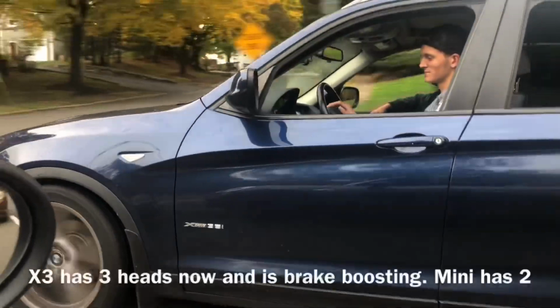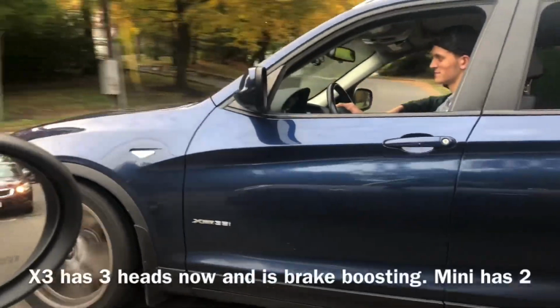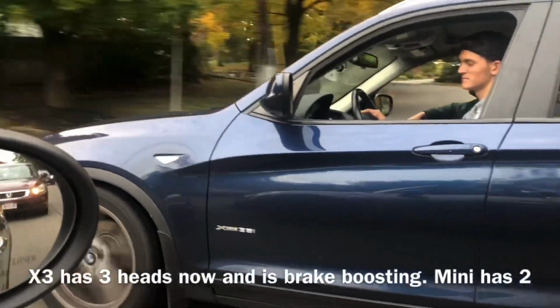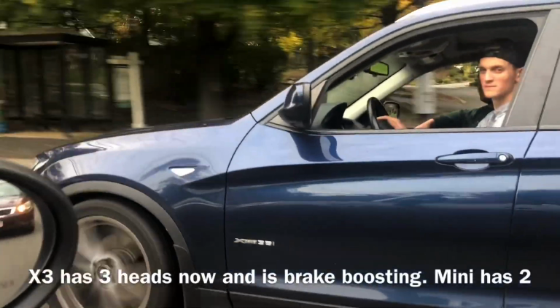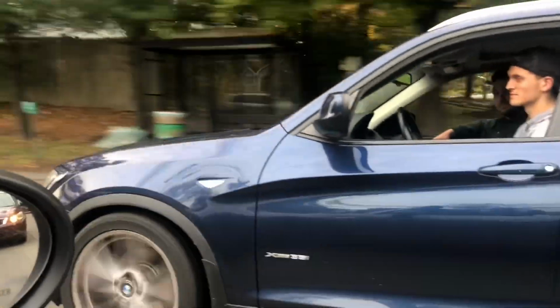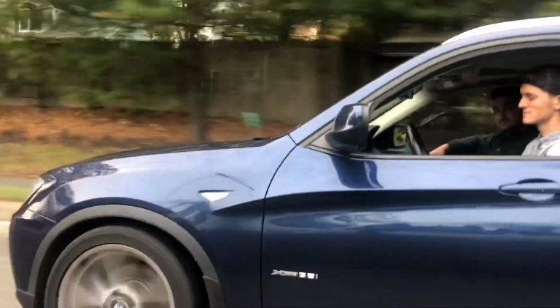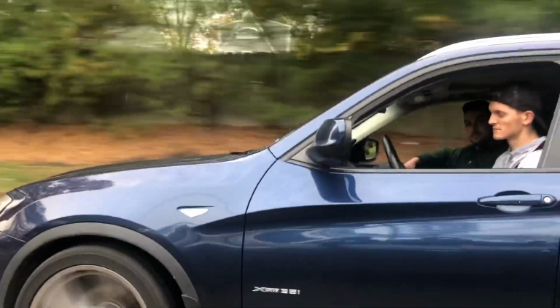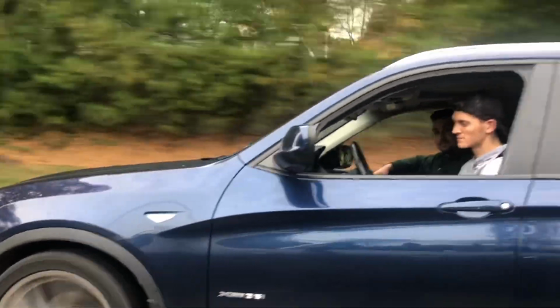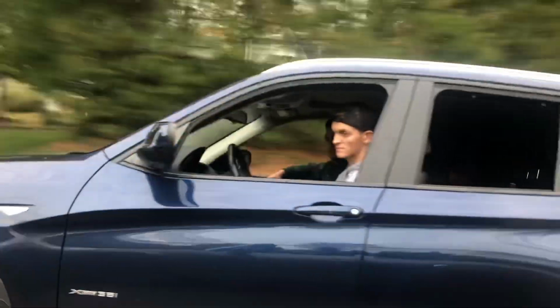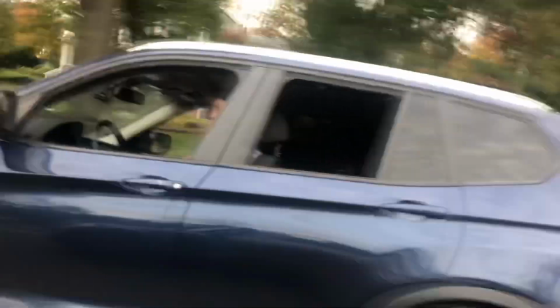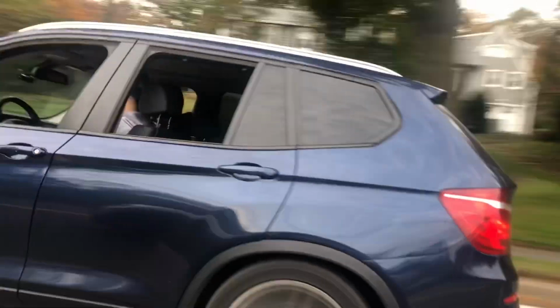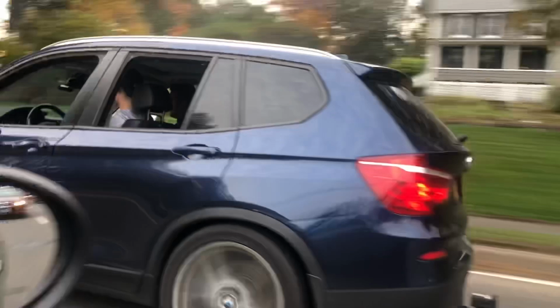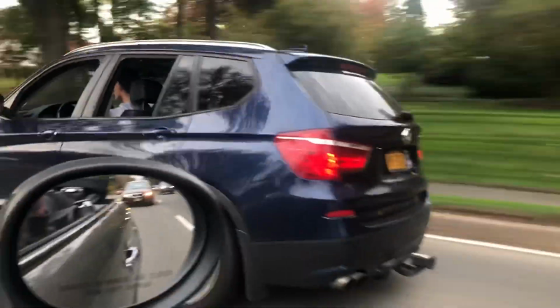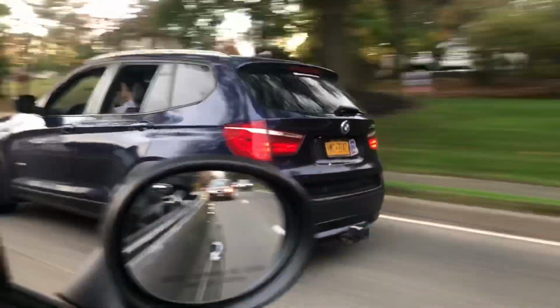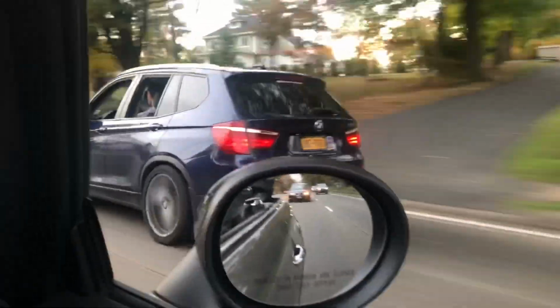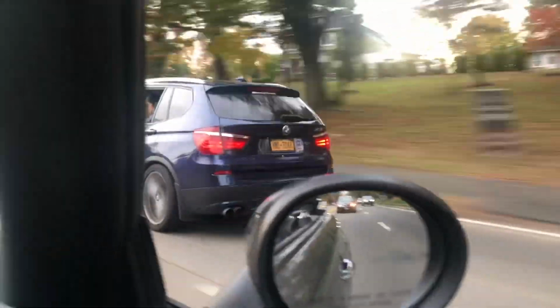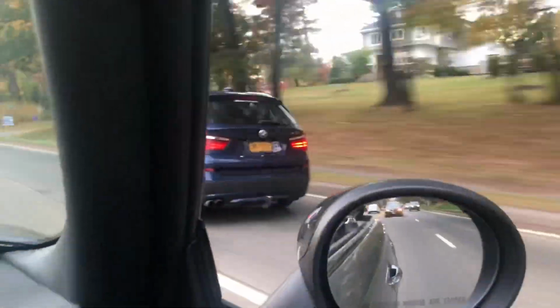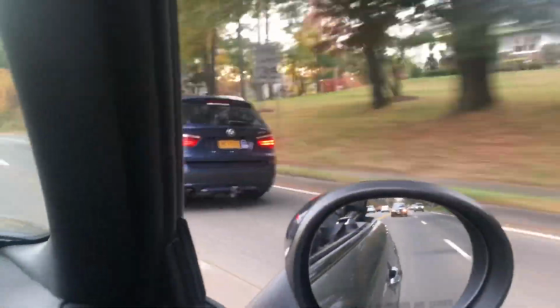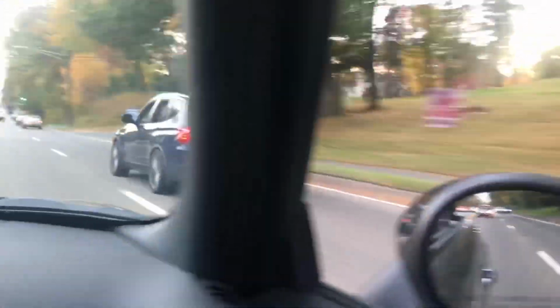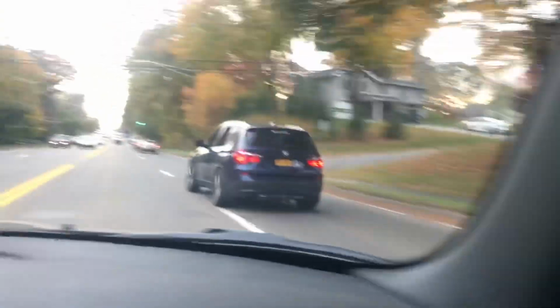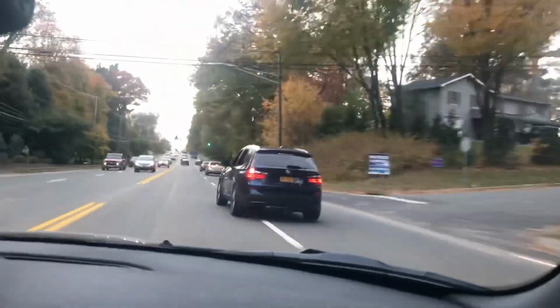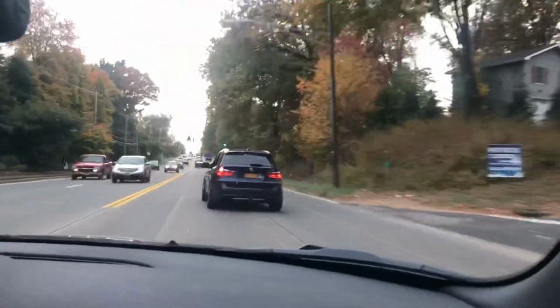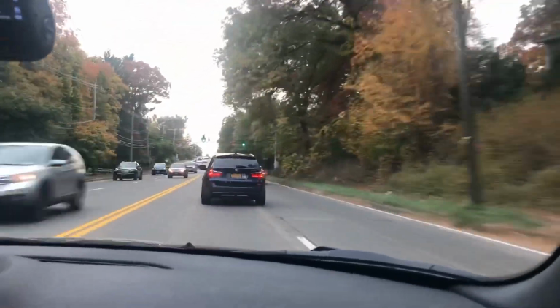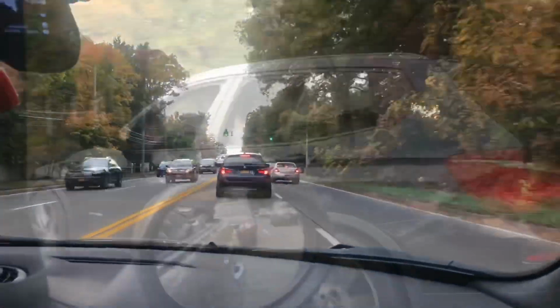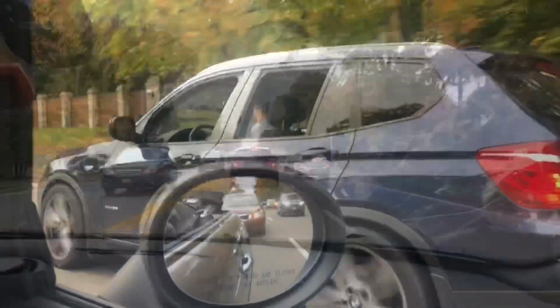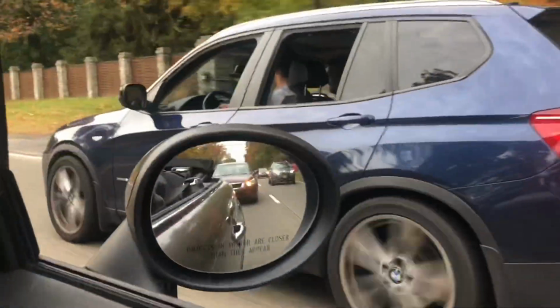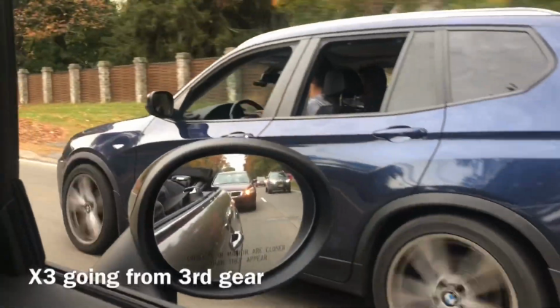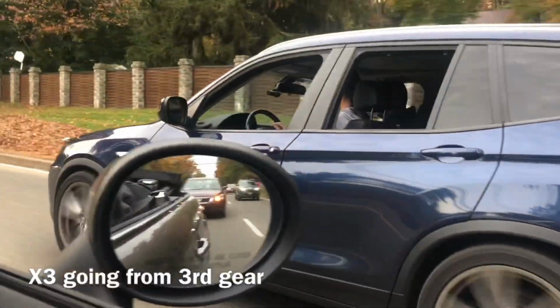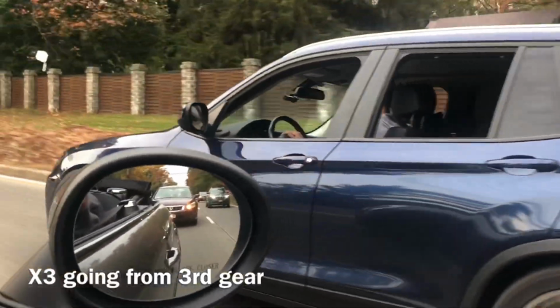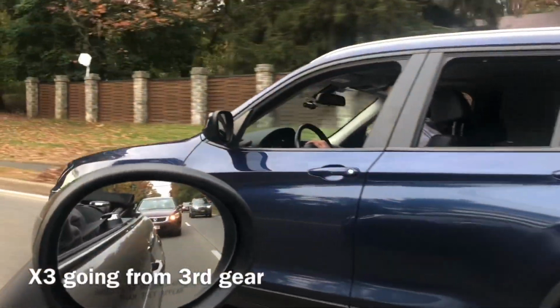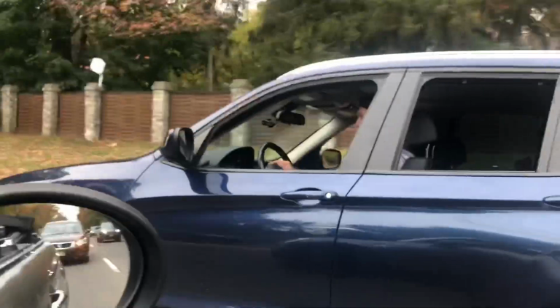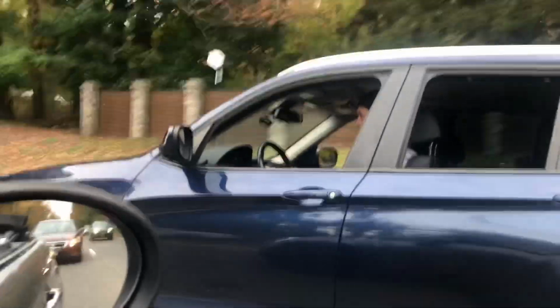Alright, you guys ready? One, two, three! Alright, you ready? One, two, three!